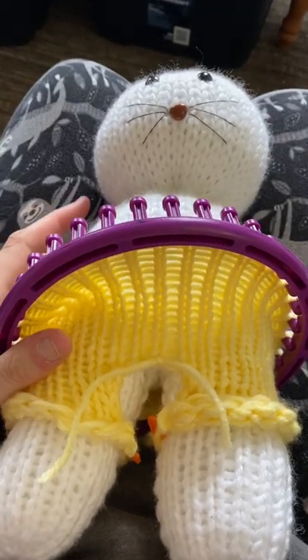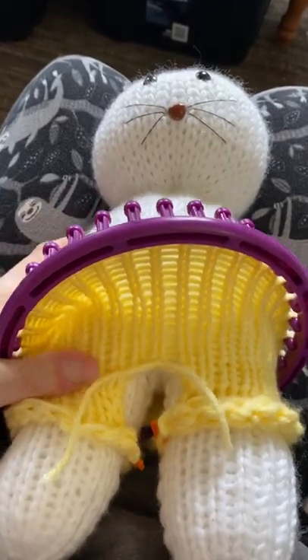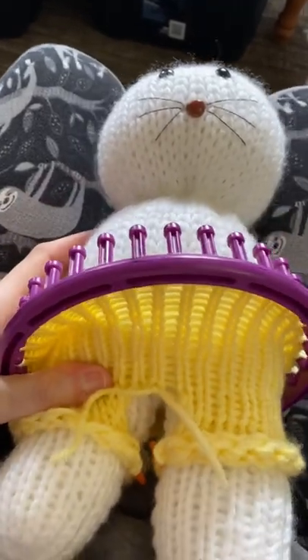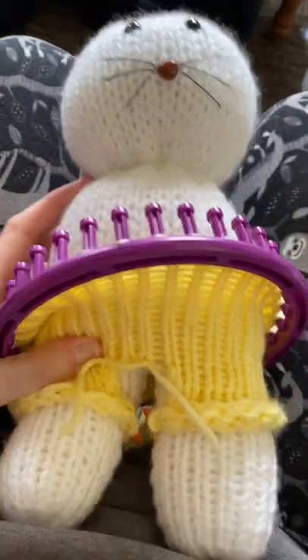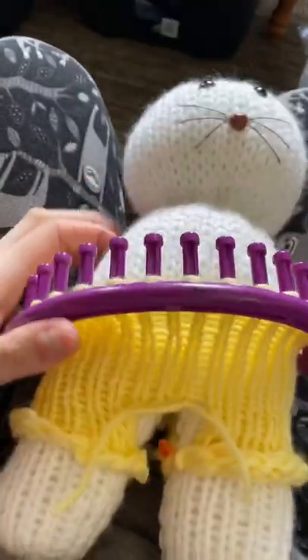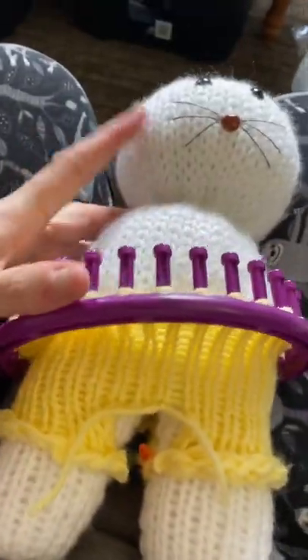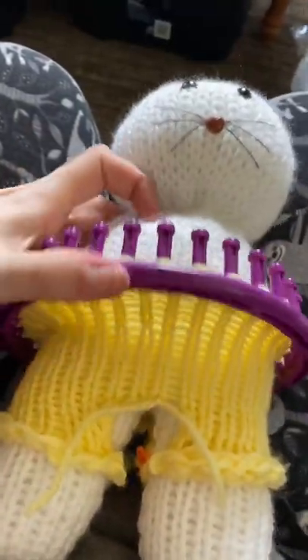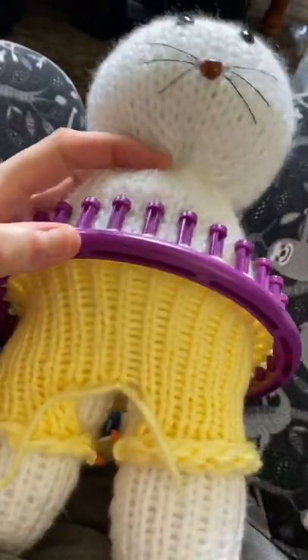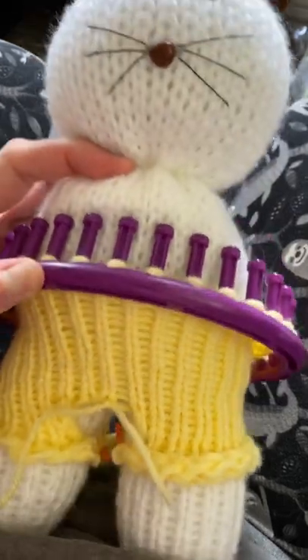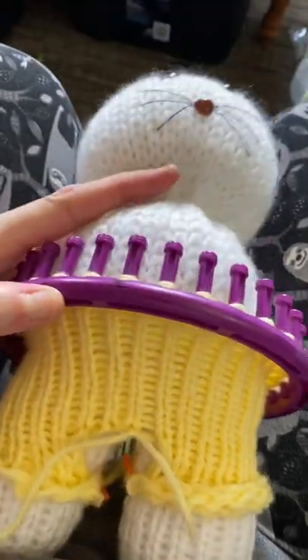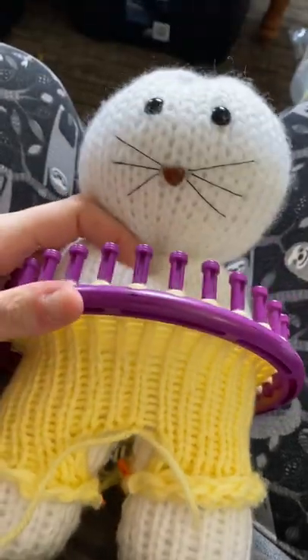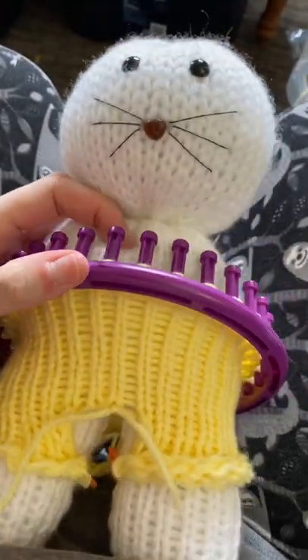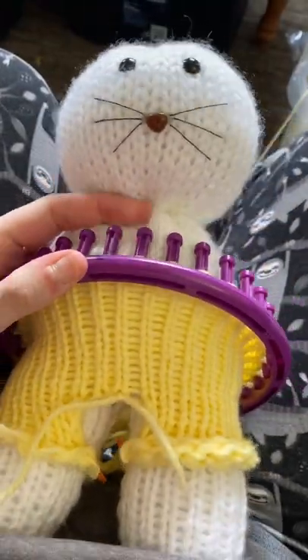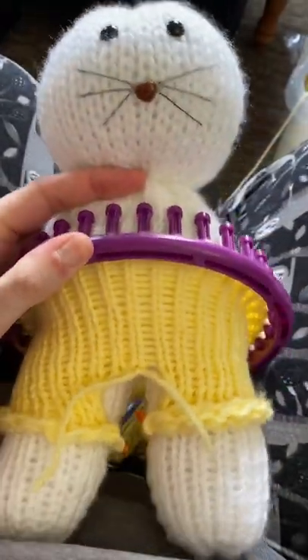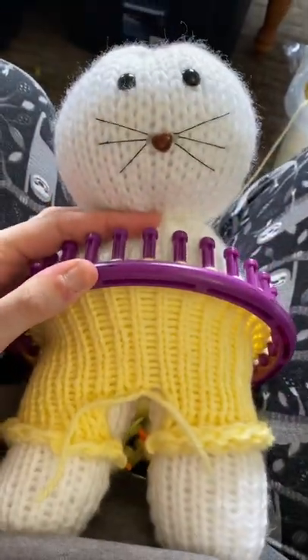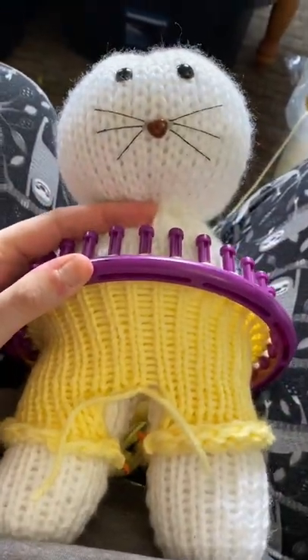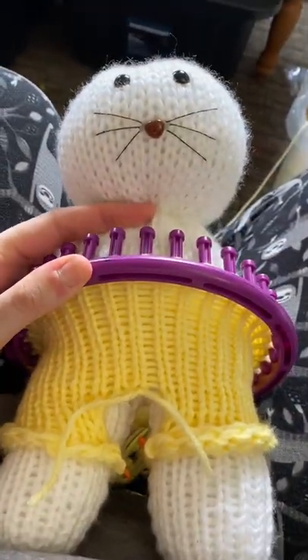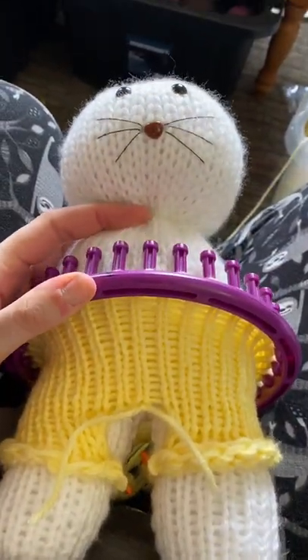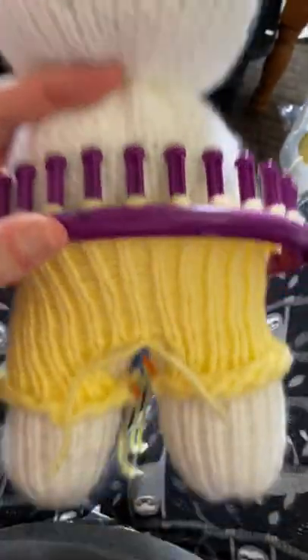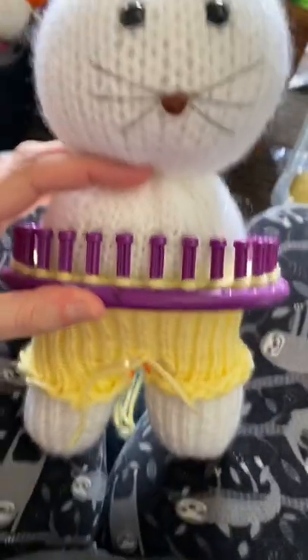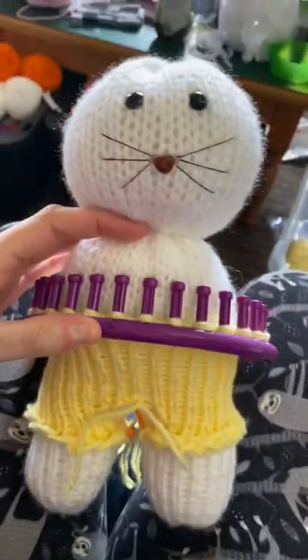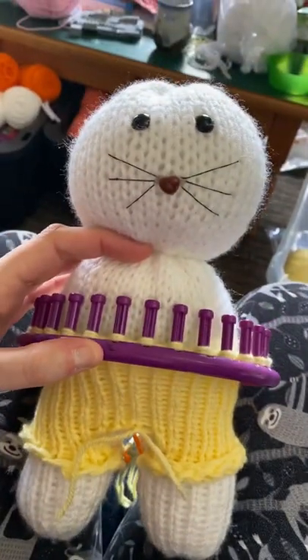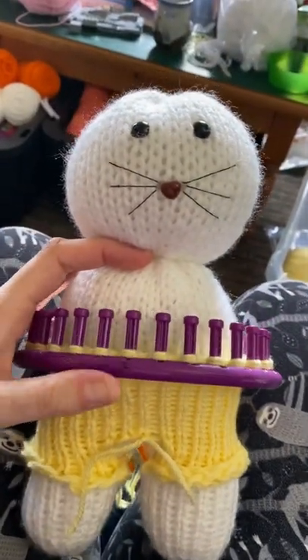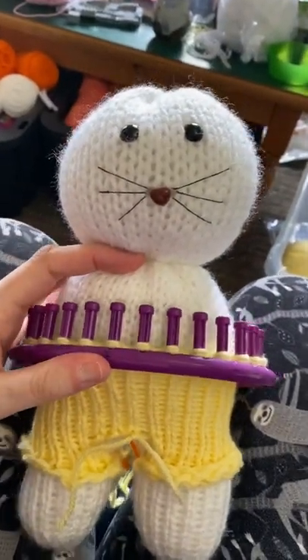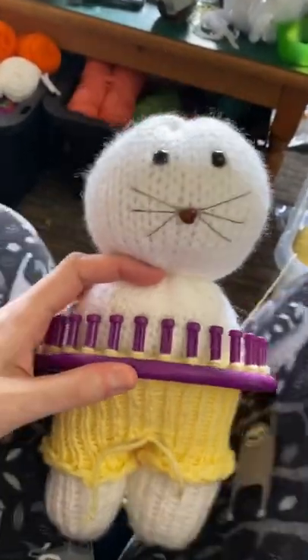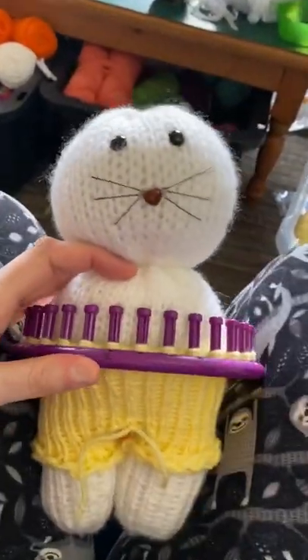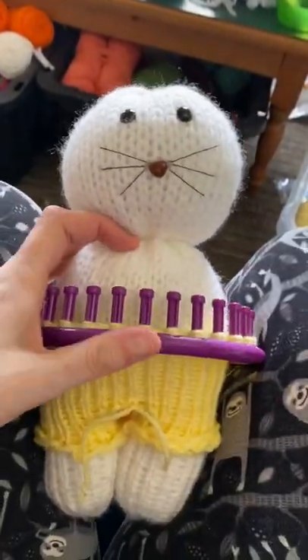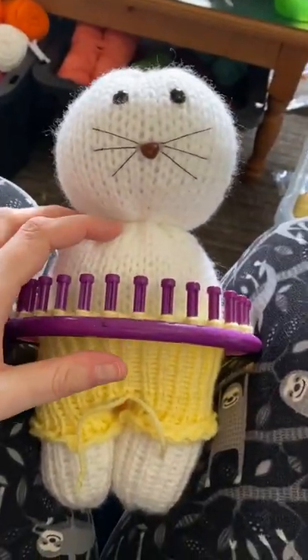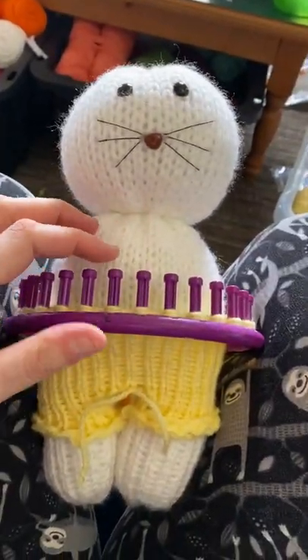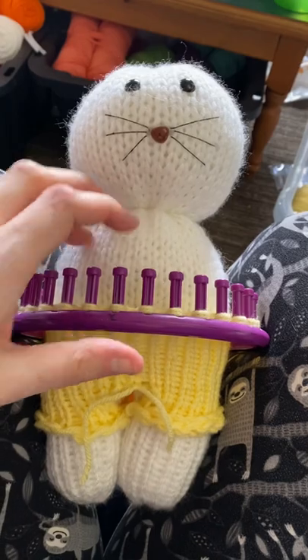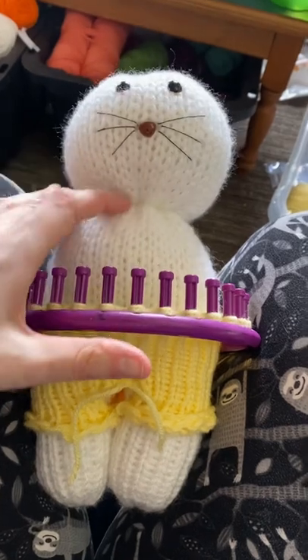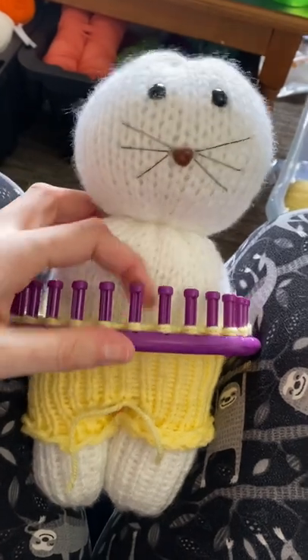Hi everybody, it's Michelle here. I finished the 10 rows, and this will be a quick video. I'm going to do another five, so if you look at it — if we cast off right now it will be too short.